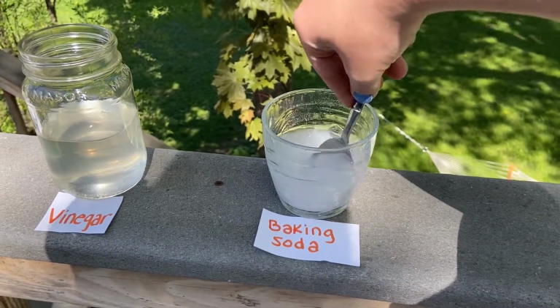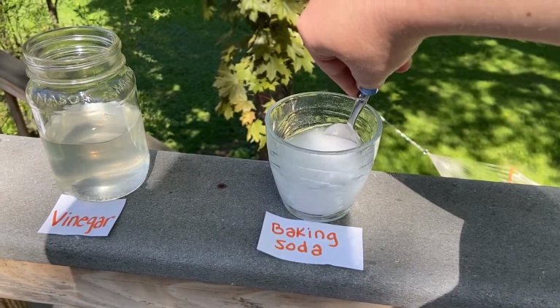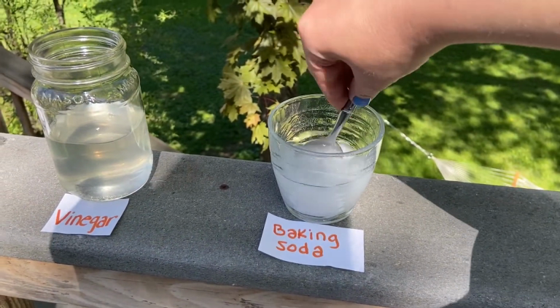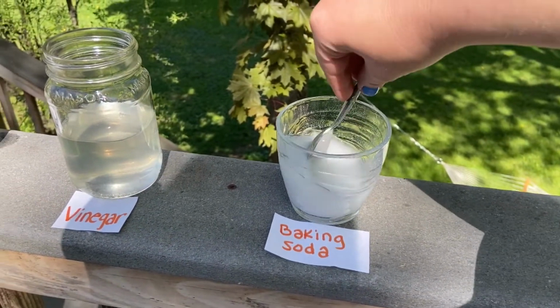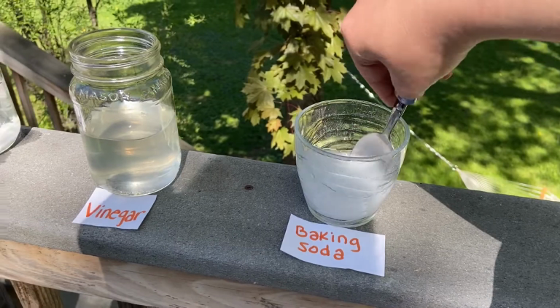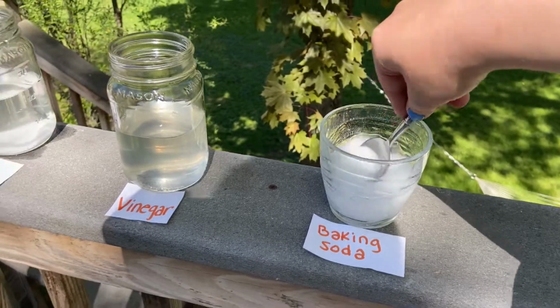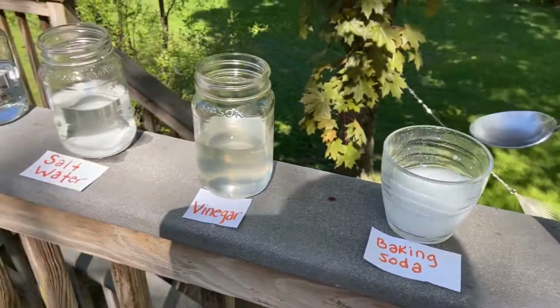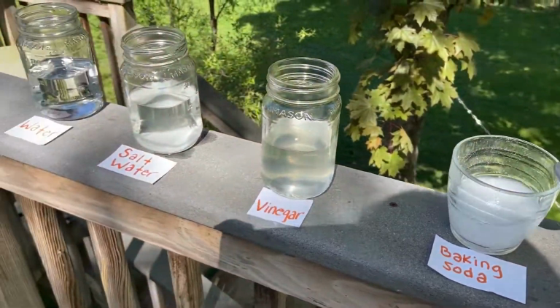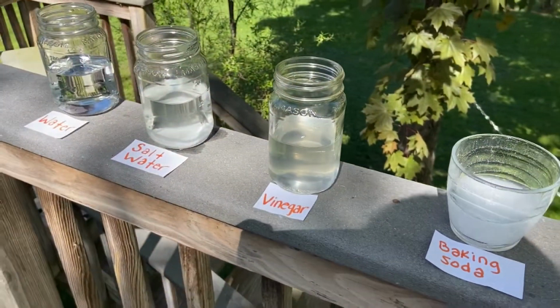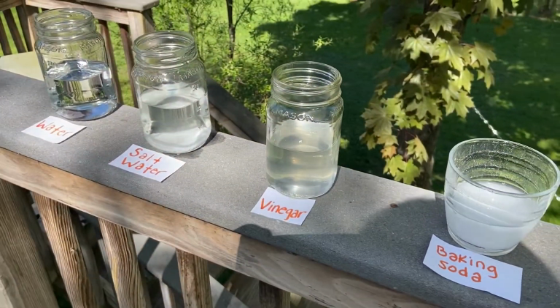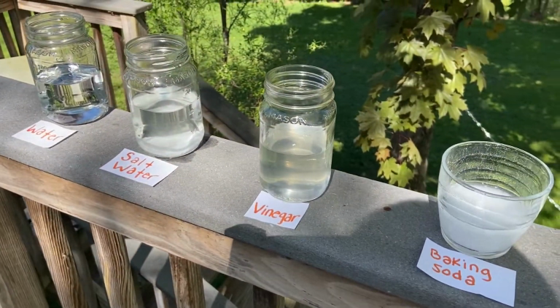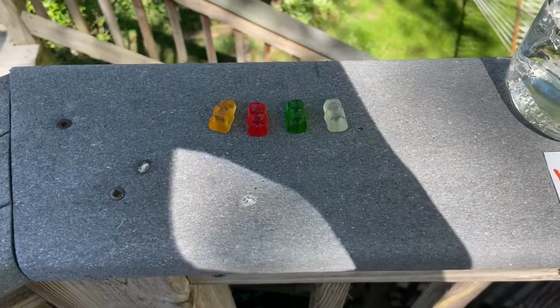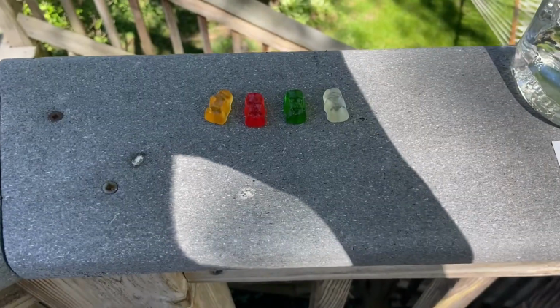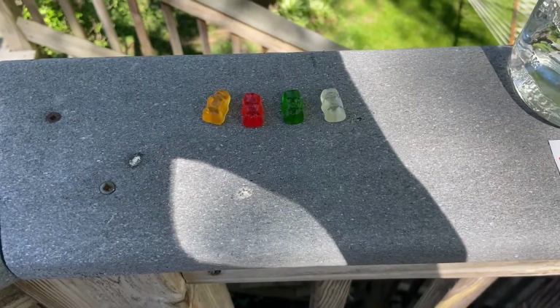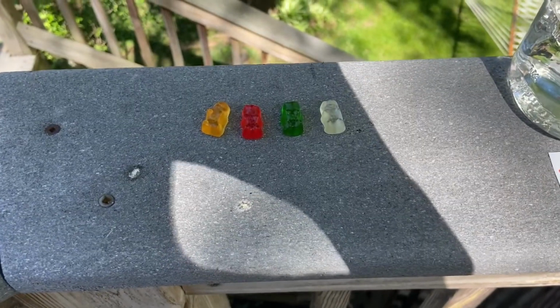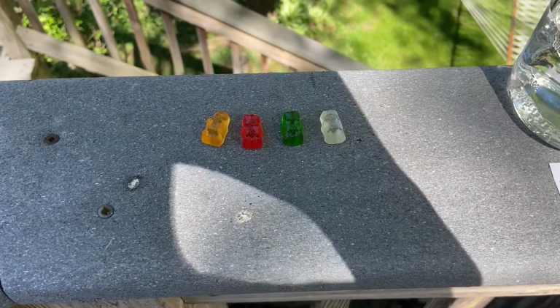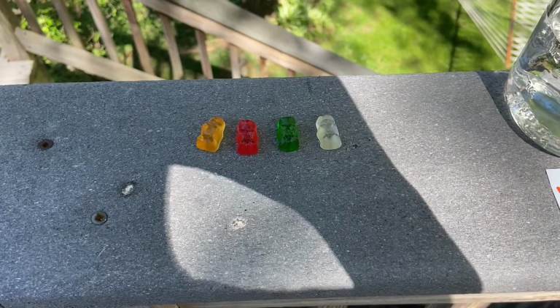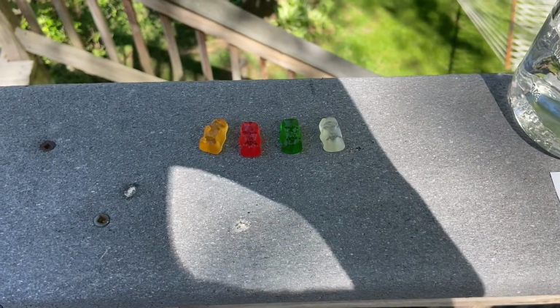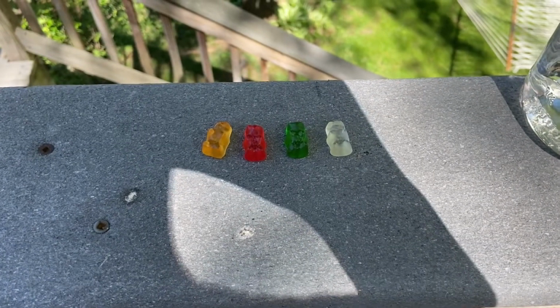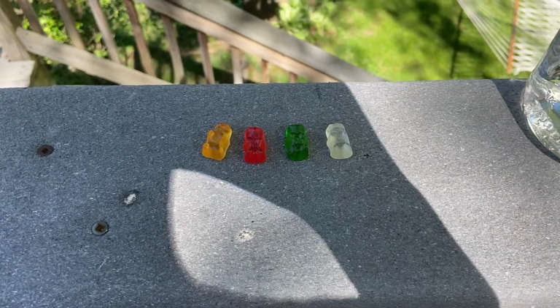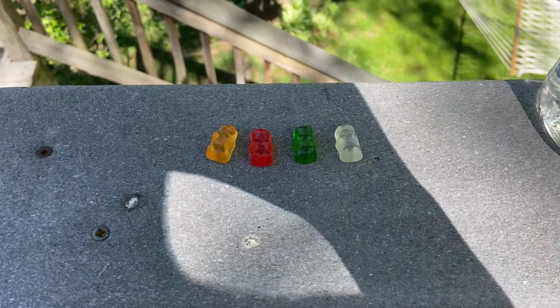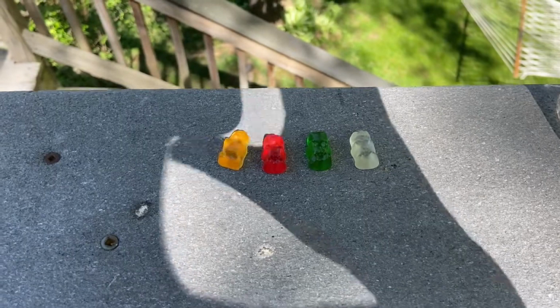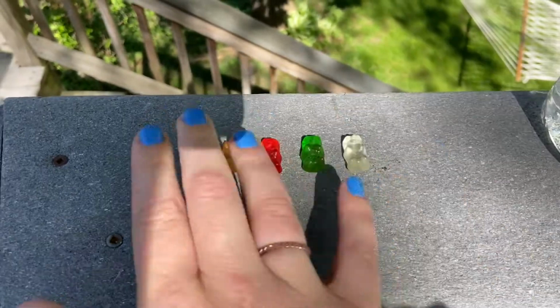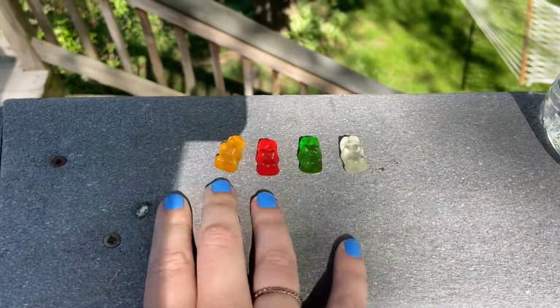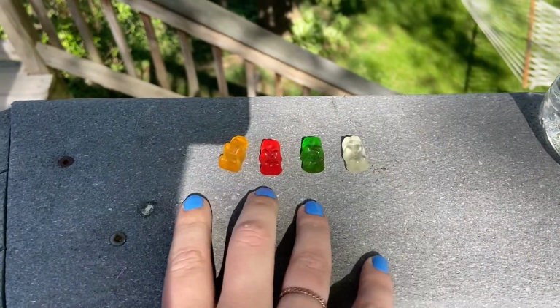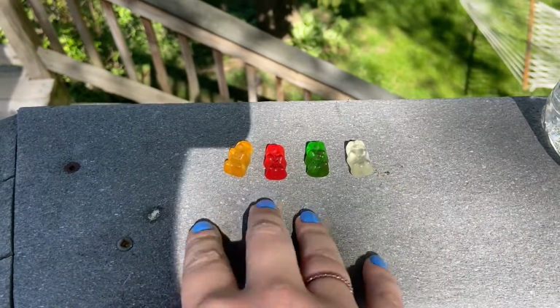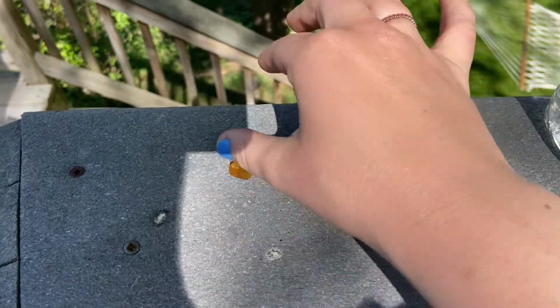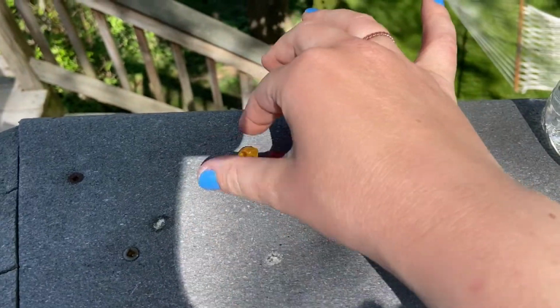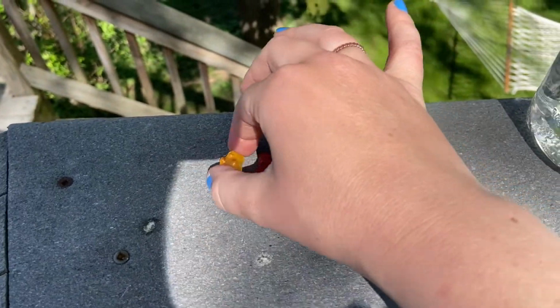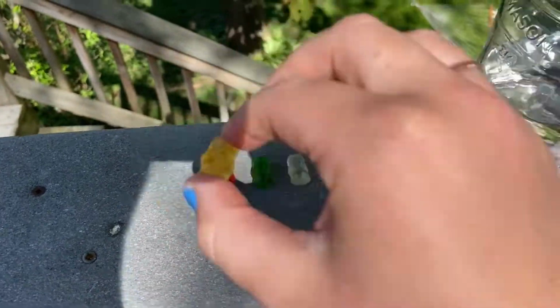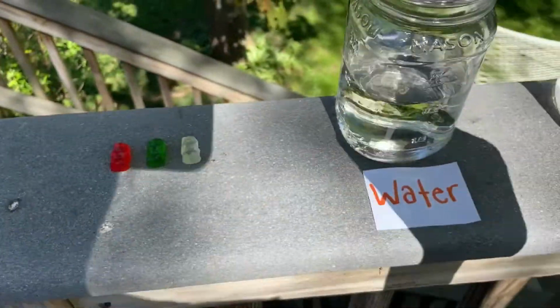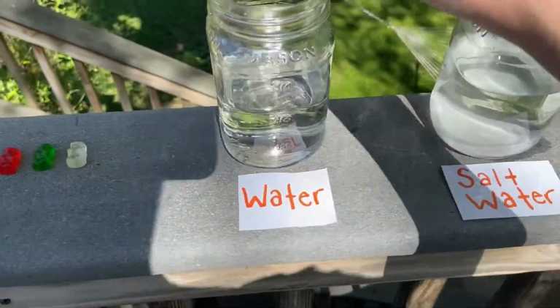Next up we're gonna add our gummy bears to the four mixtures. I picked out our four gummy bears and I'm gonna place one in each of the mixtures.